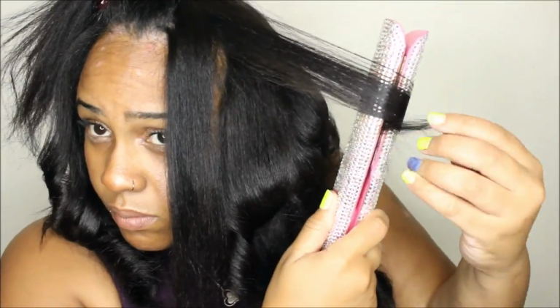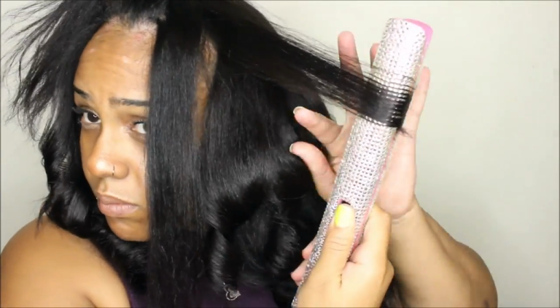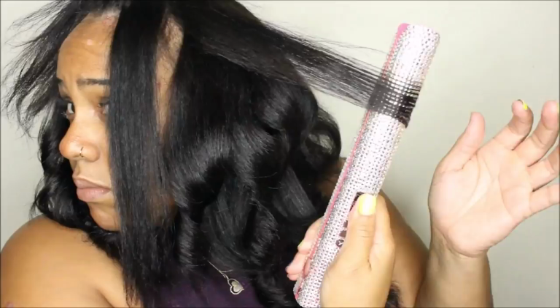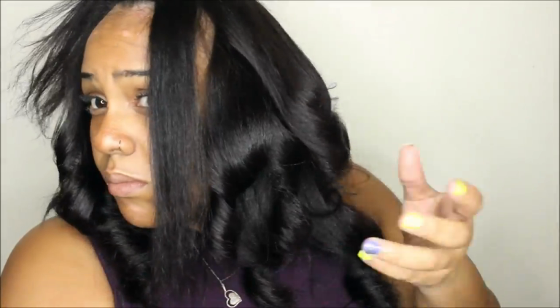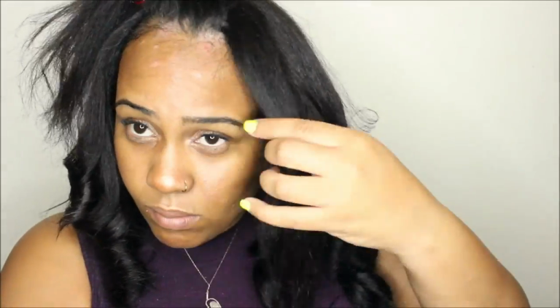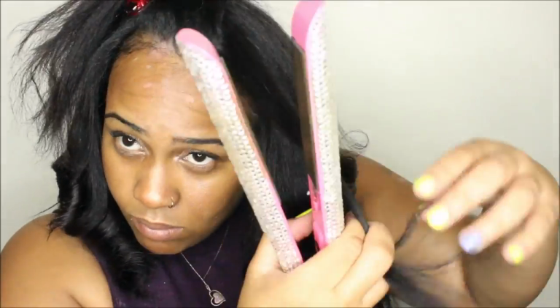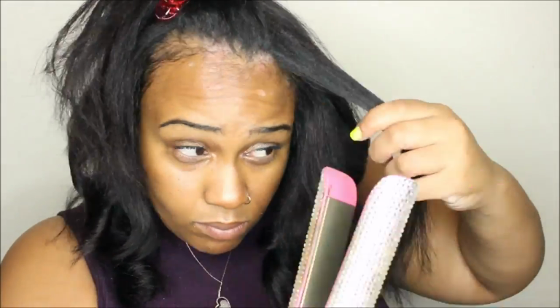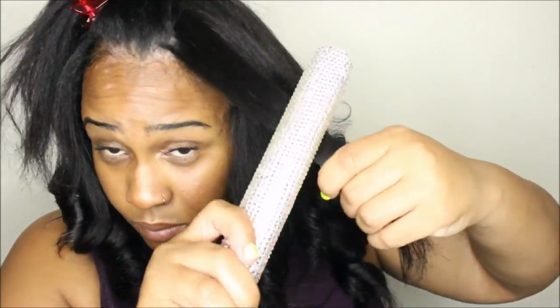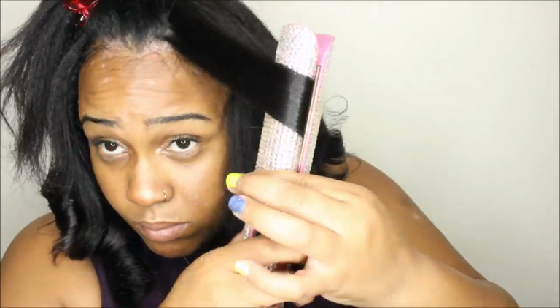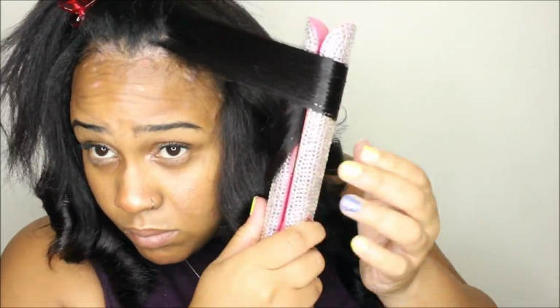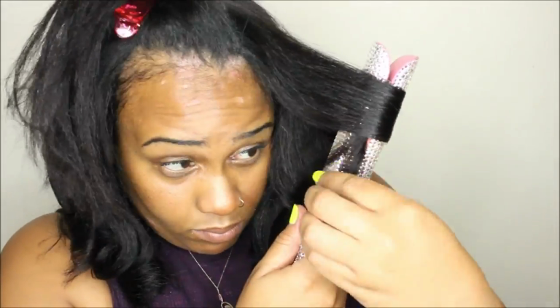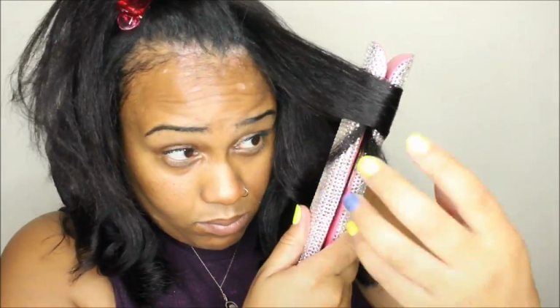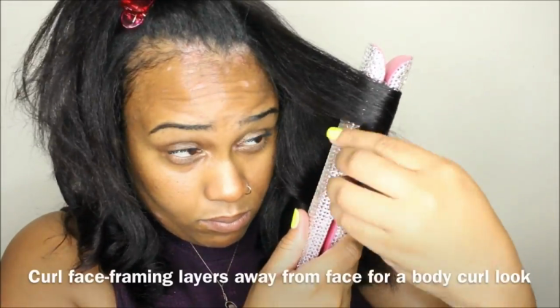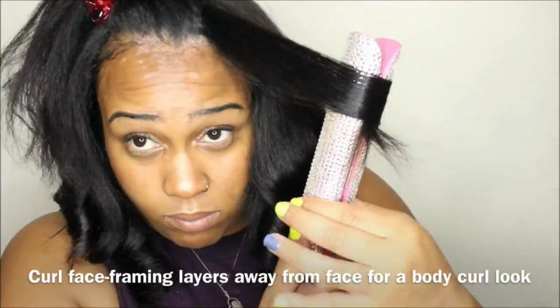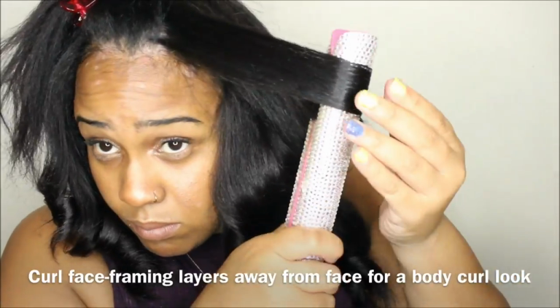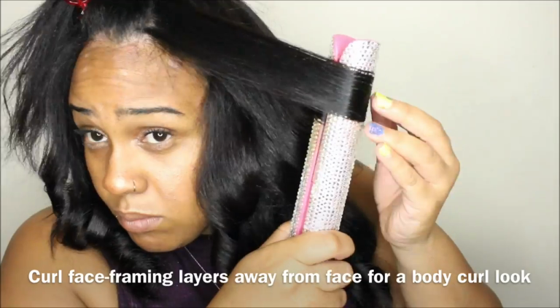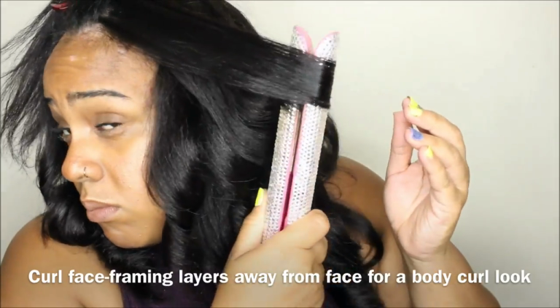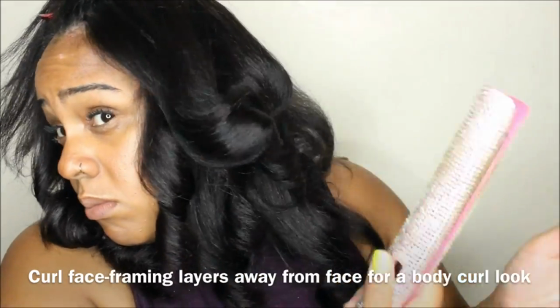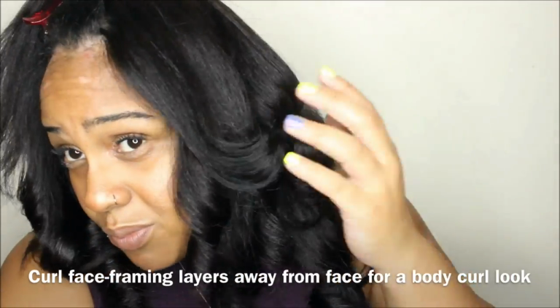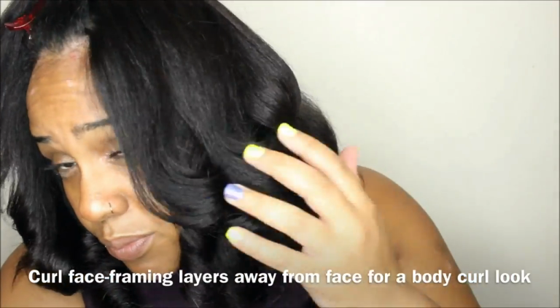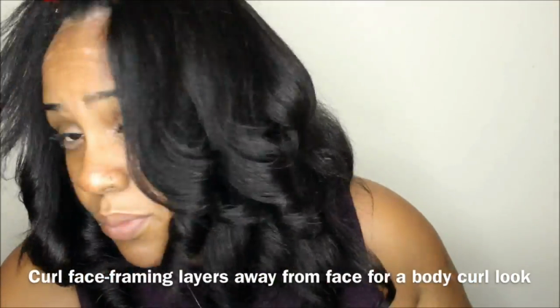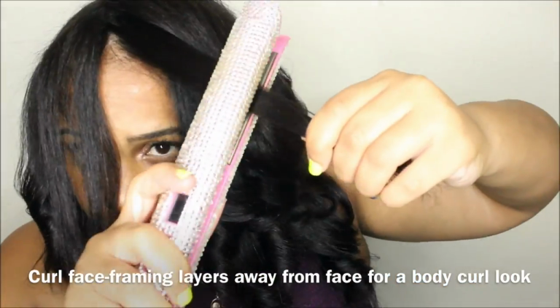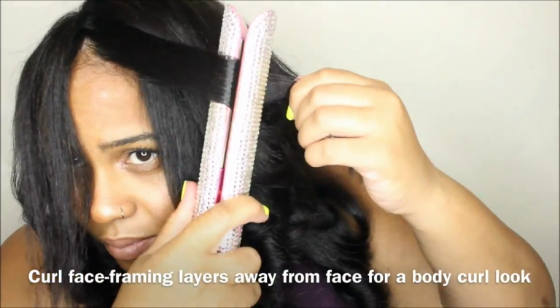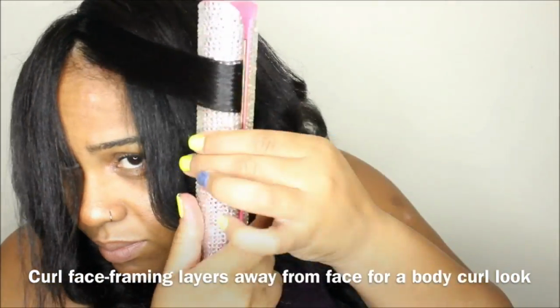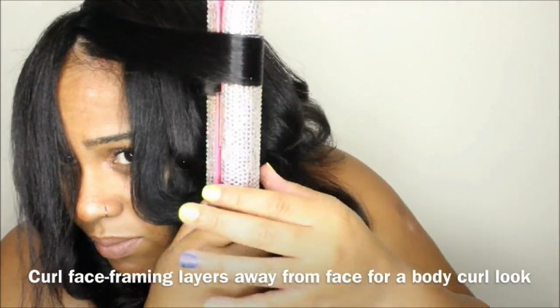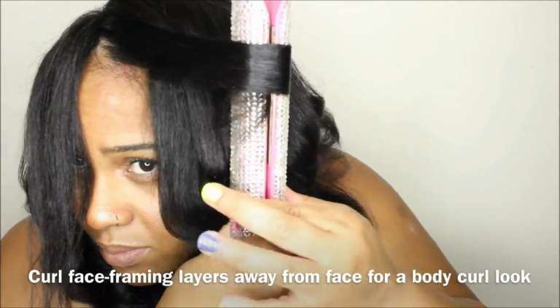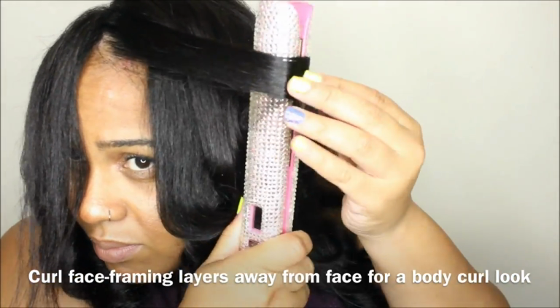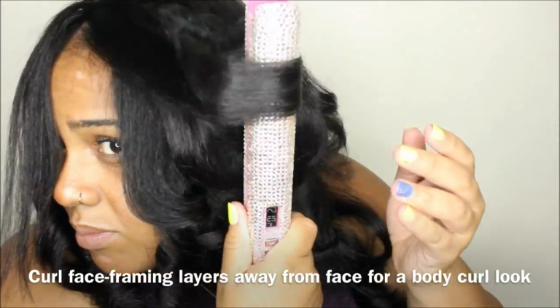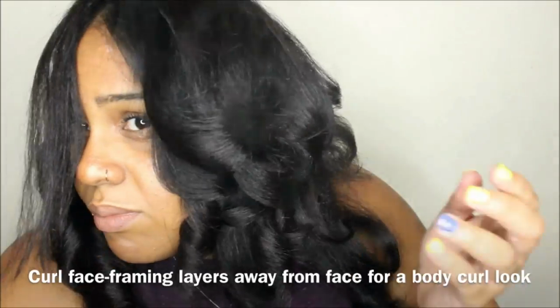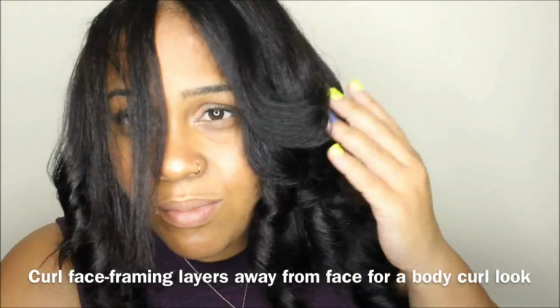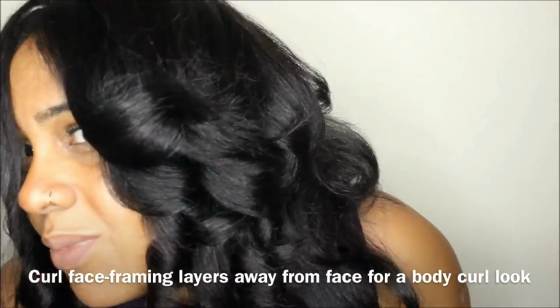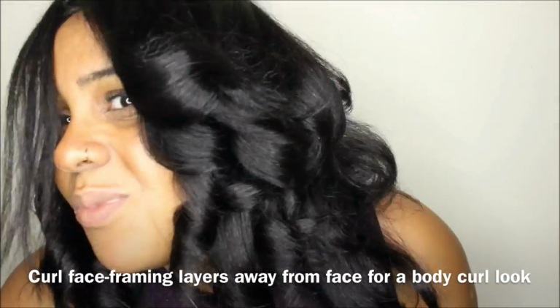Here's a tip: as you get to the face-framing layers, if you really want to create that body curl or body wave look, curl away from your face so that when it falls it gives you that nice shape on the sides.